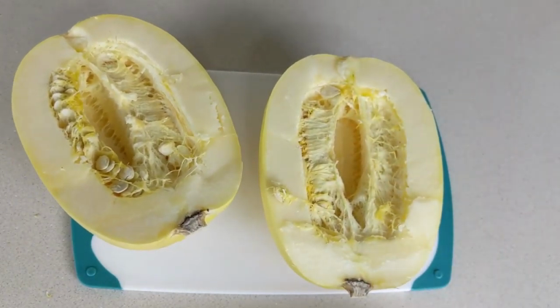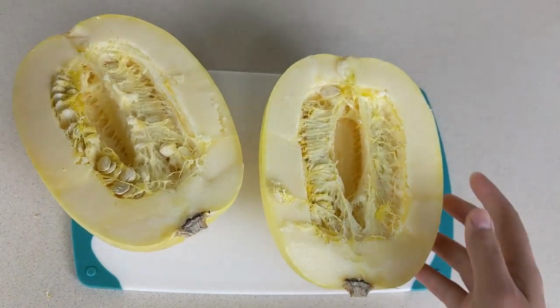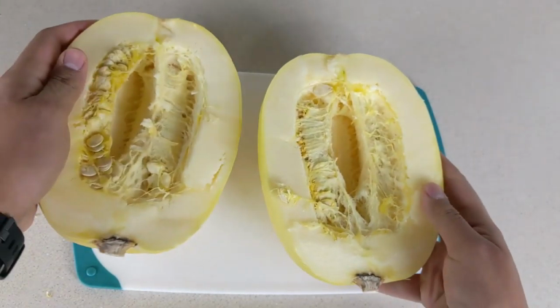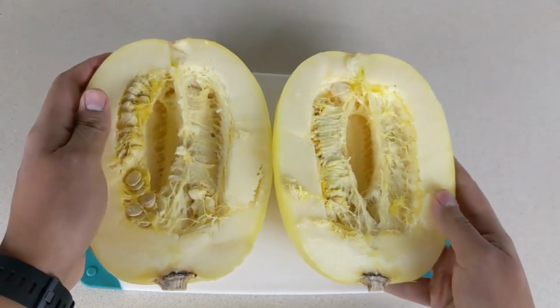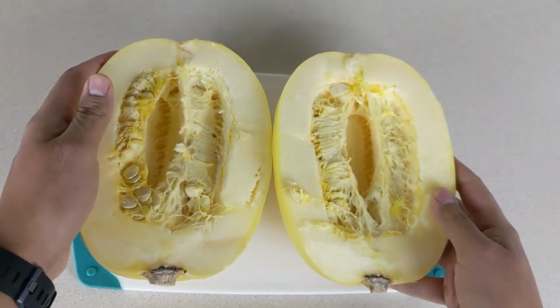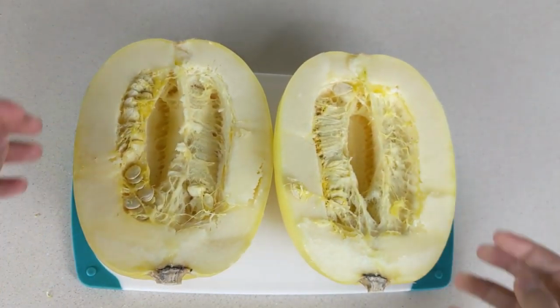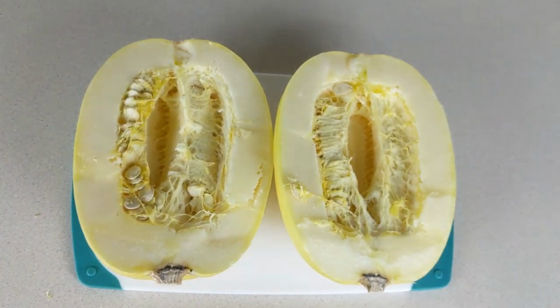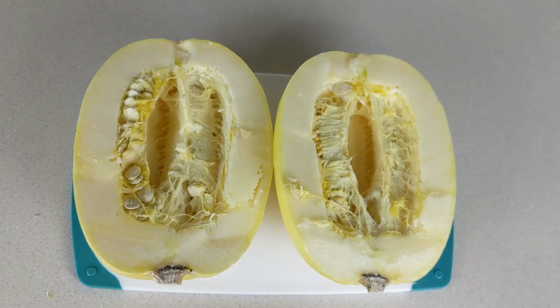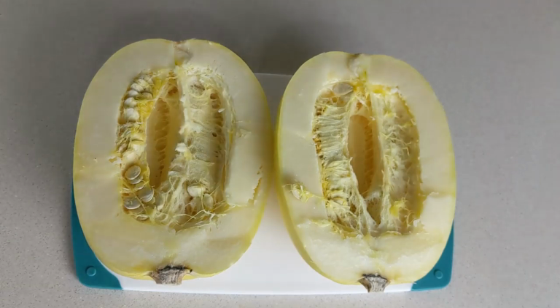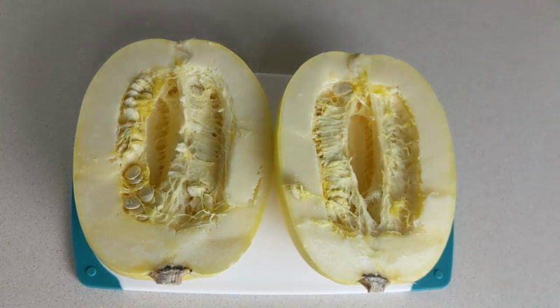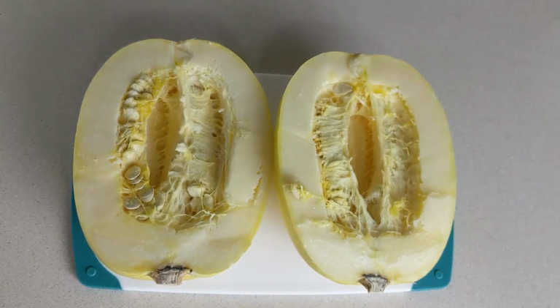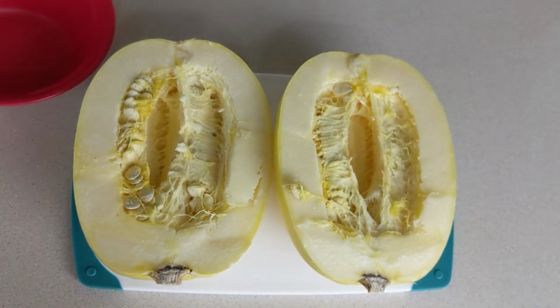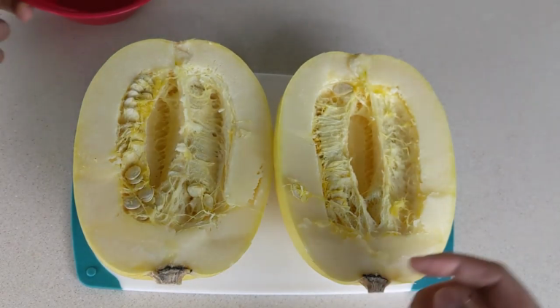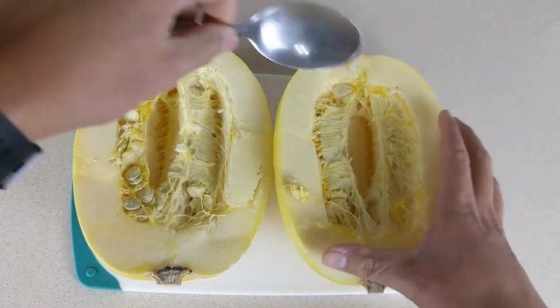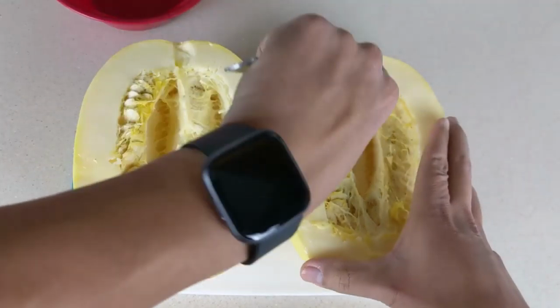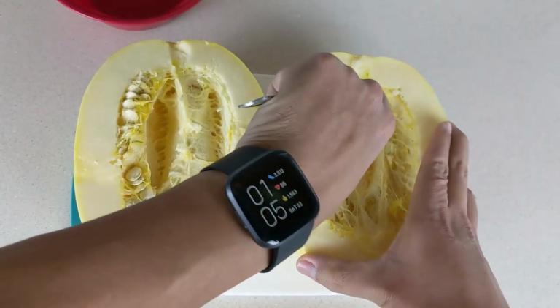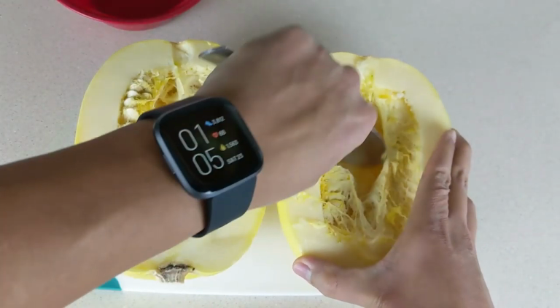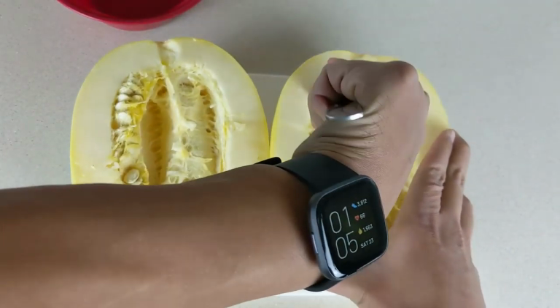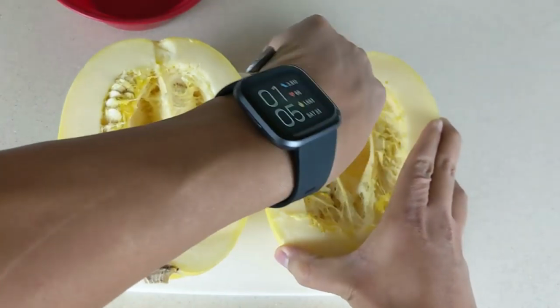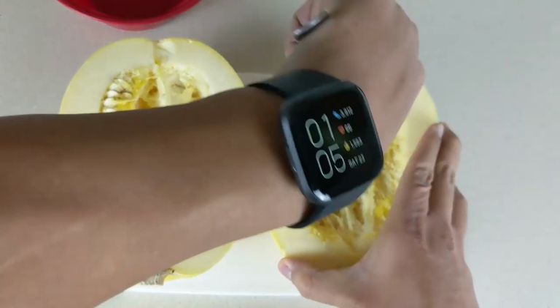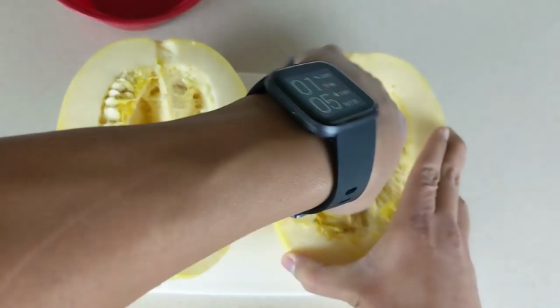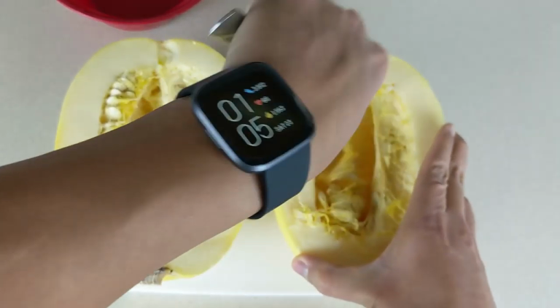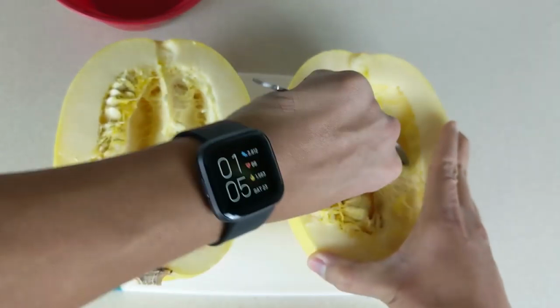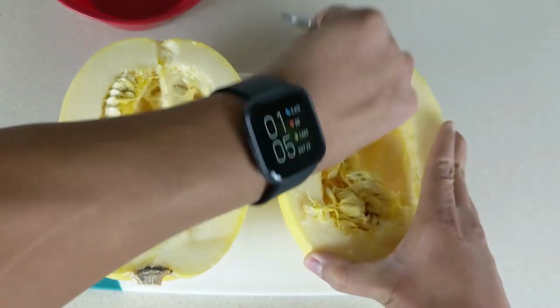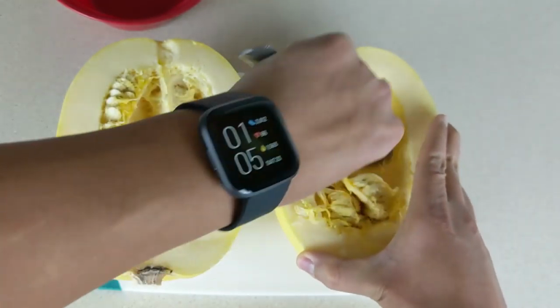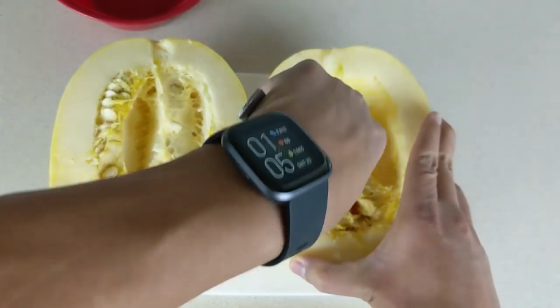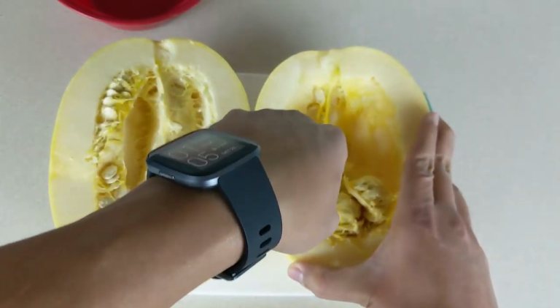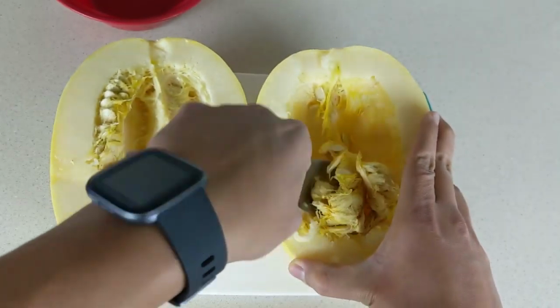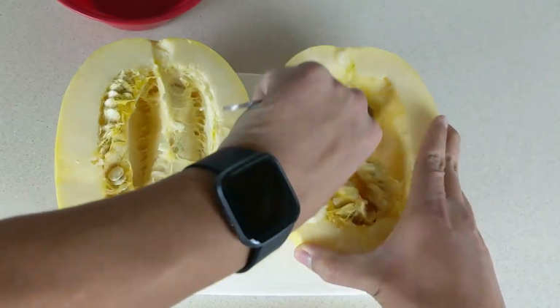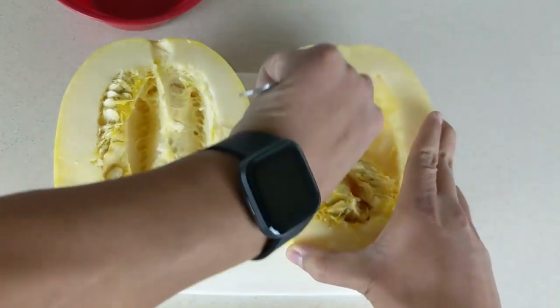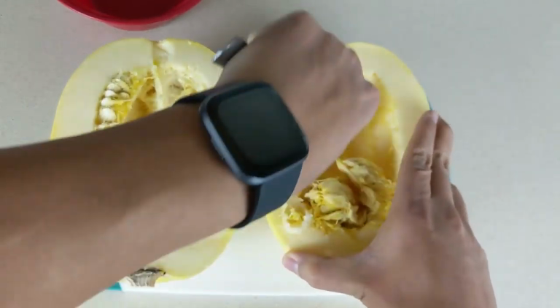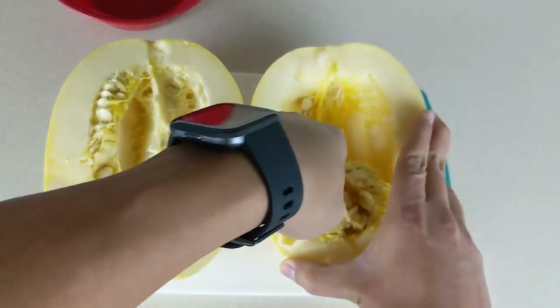Once we have it split open we want to remove all the seeds and guts using a spoon. This can get a little messy so we want to make sure you have somewhere to dump the seeds. I'm using a small bowl — it does not have to look perfect, but you want to remove most of the seeds.